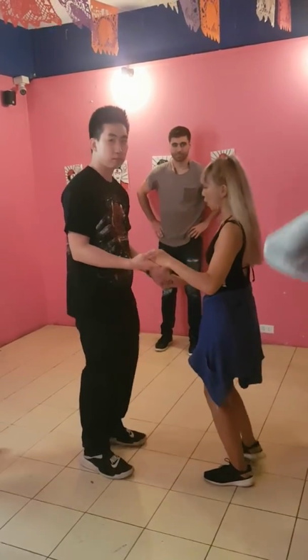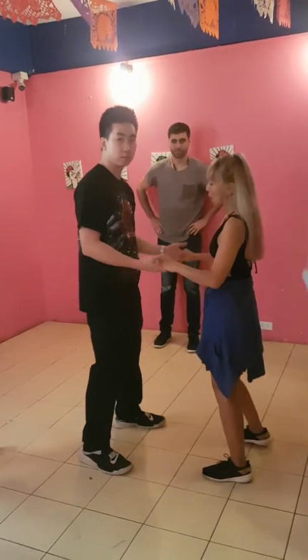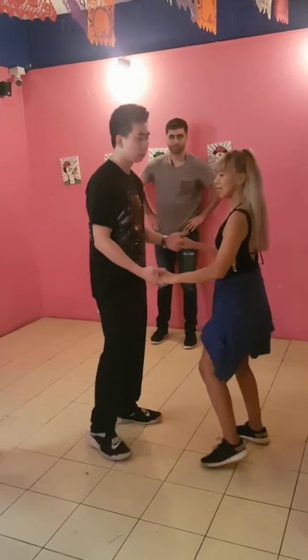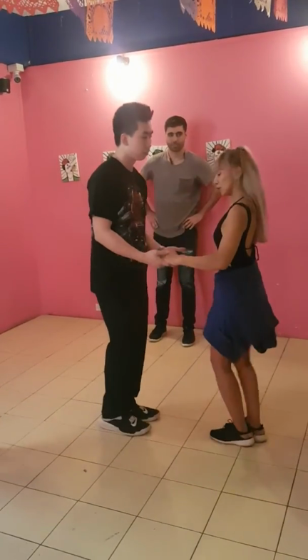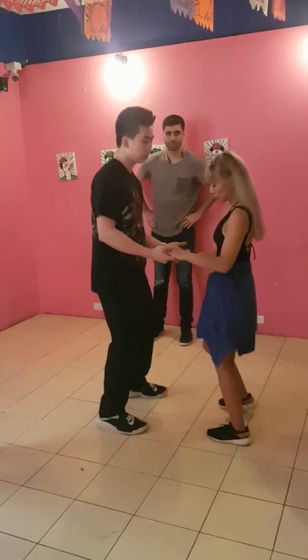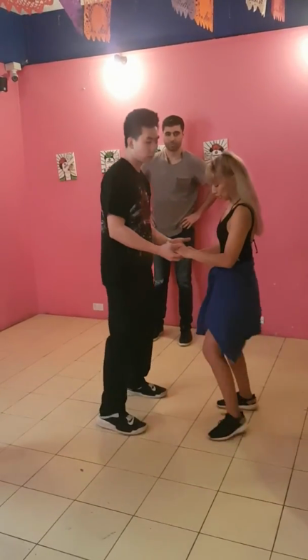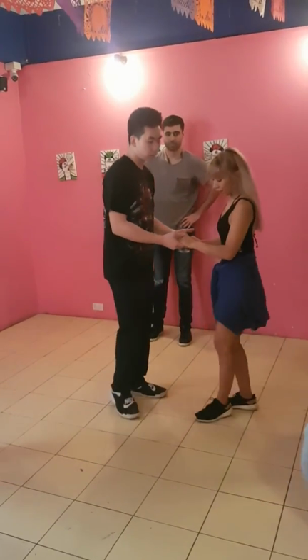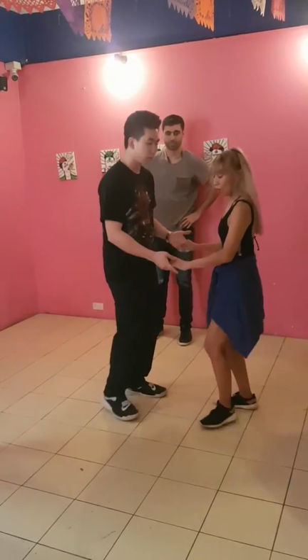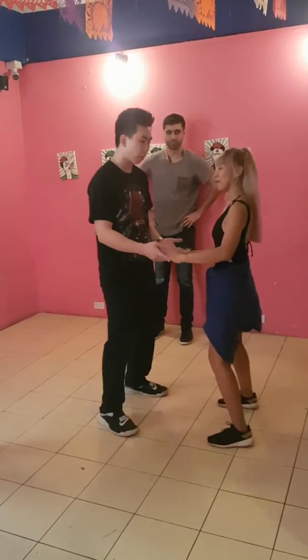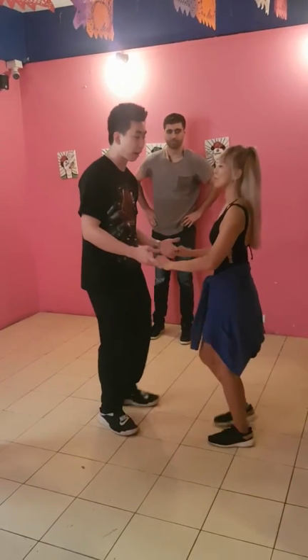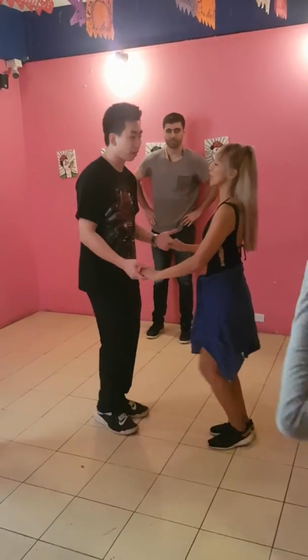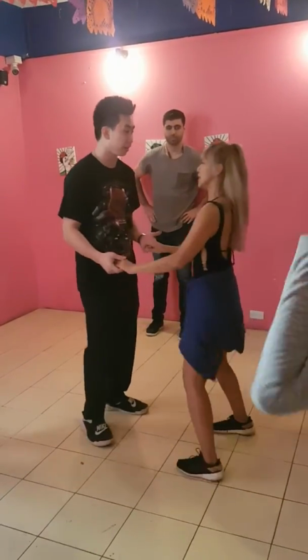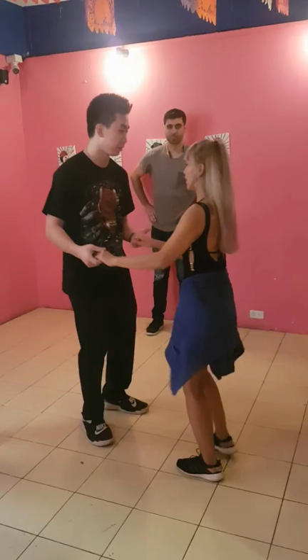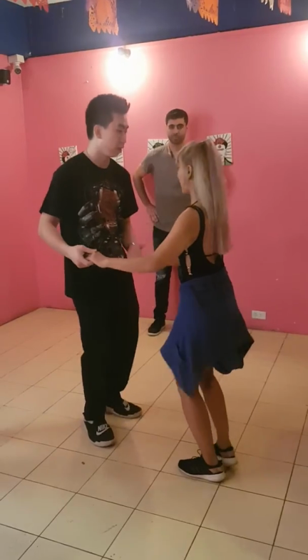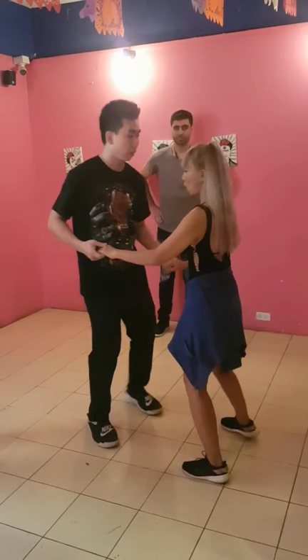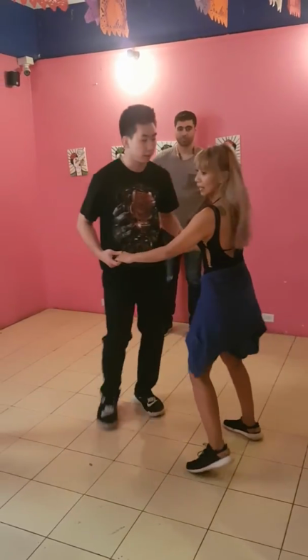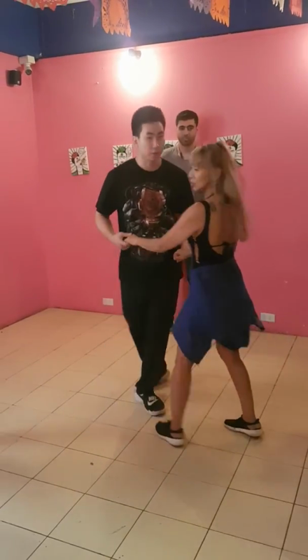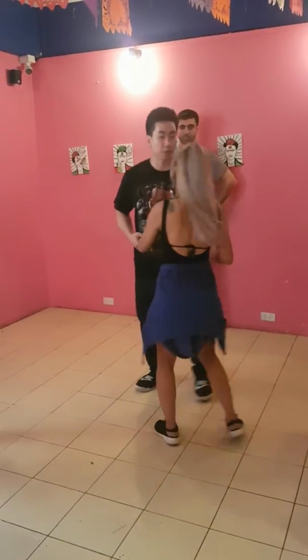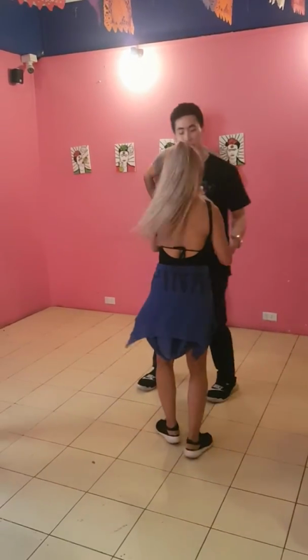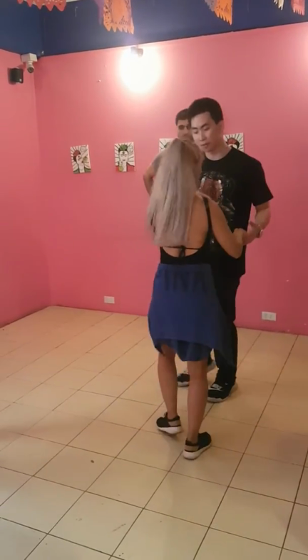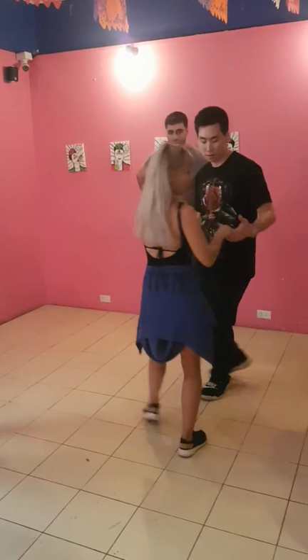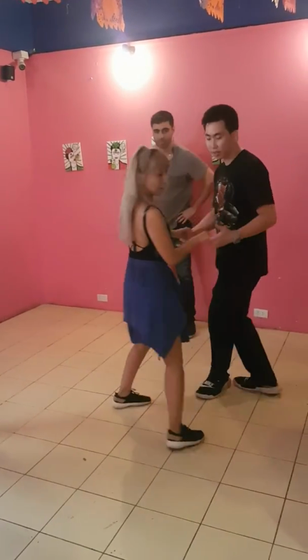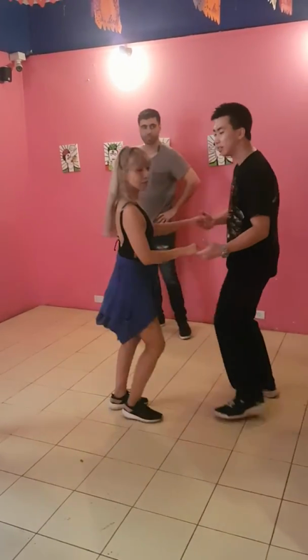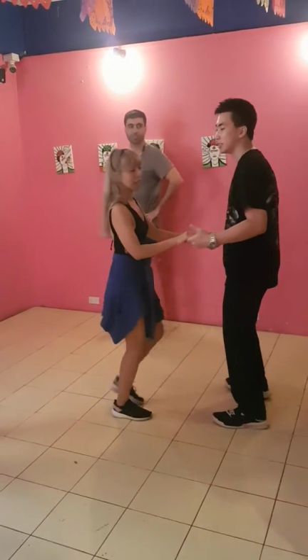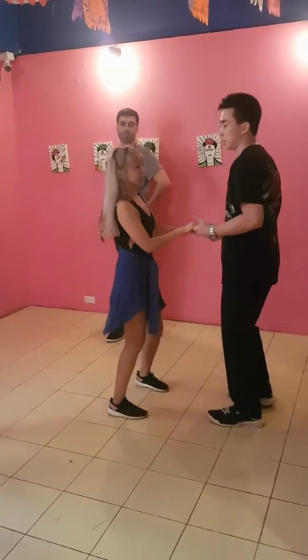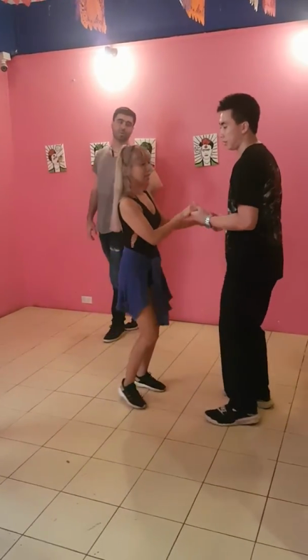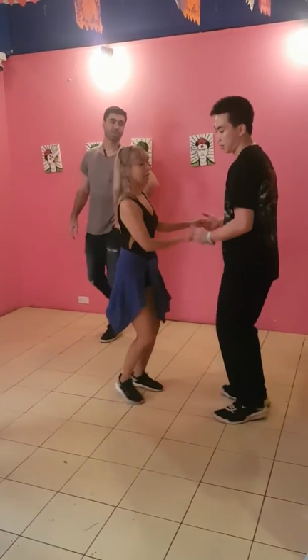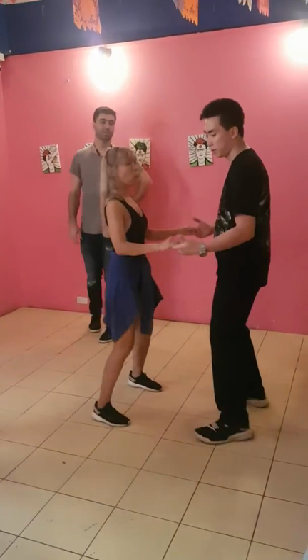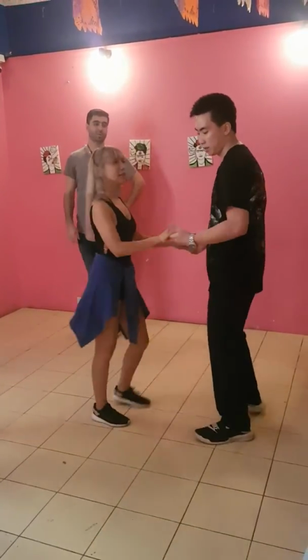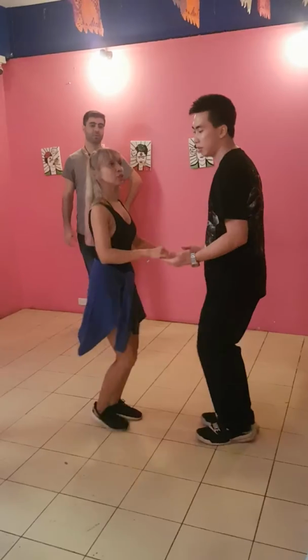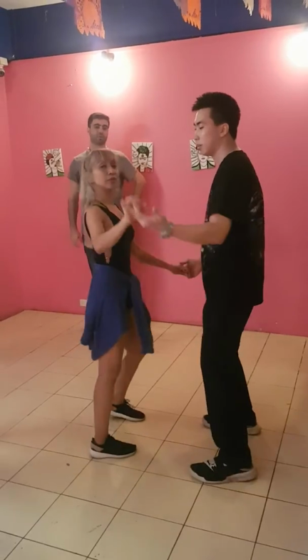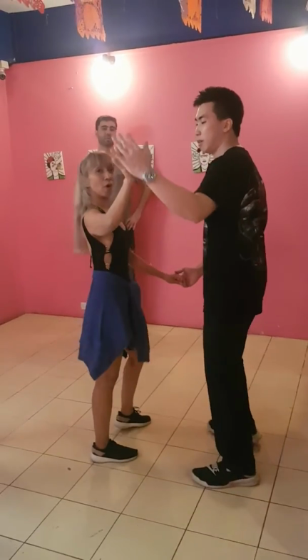So, basic: 2, 3, 4, 5, 6, 7, 8. 1, 2, 3, 4, 5, 6, 7, 8. 1, 2, 3, 4.